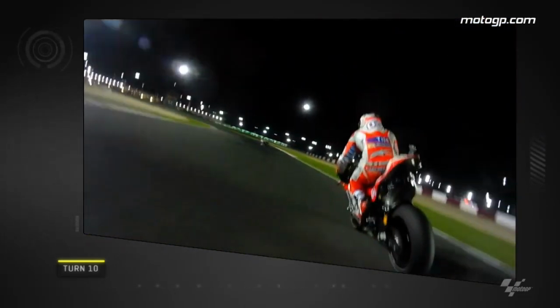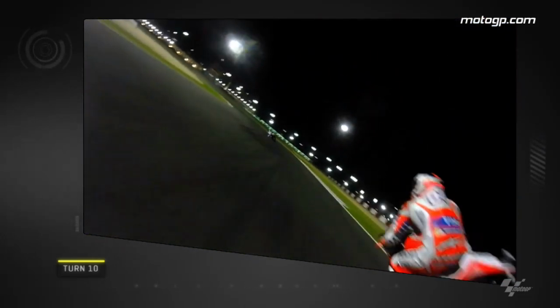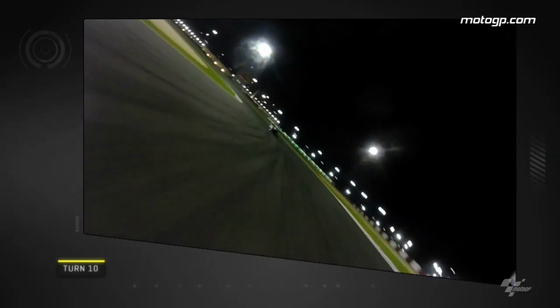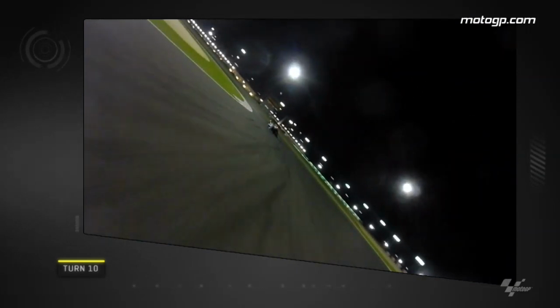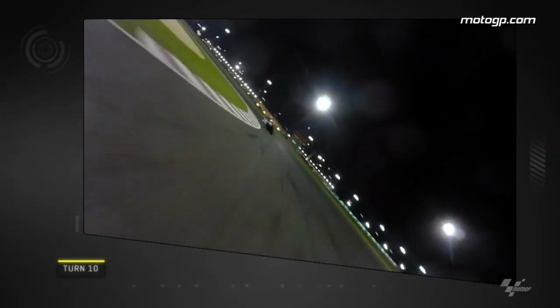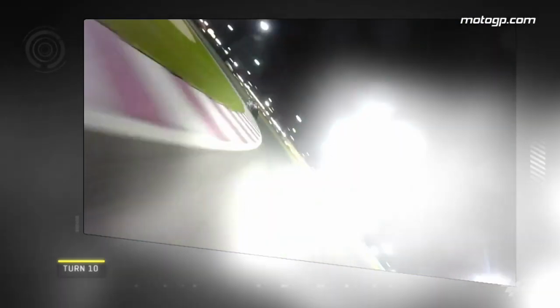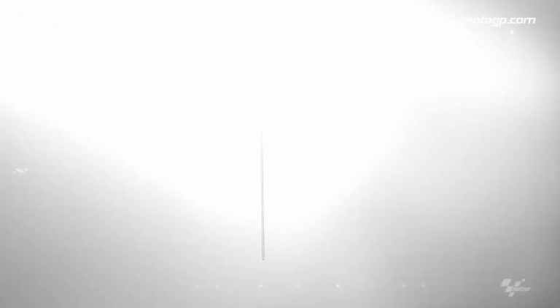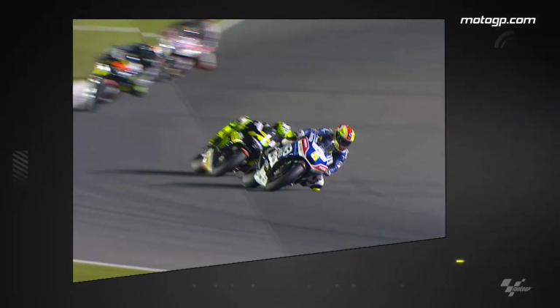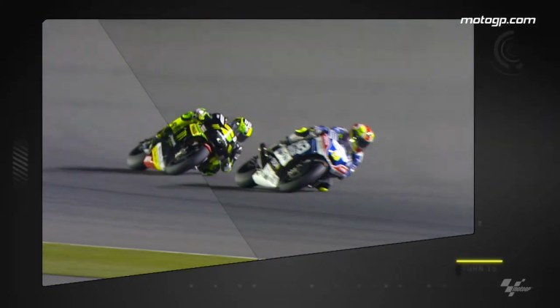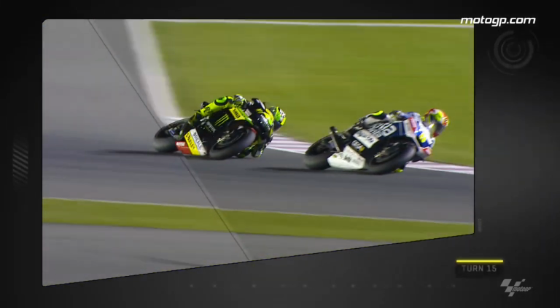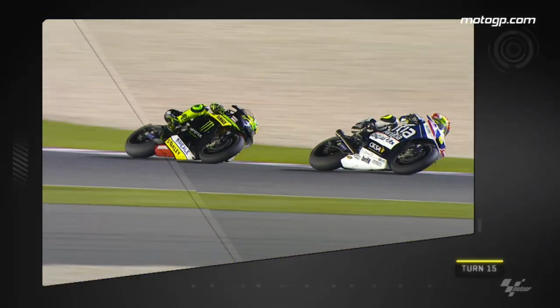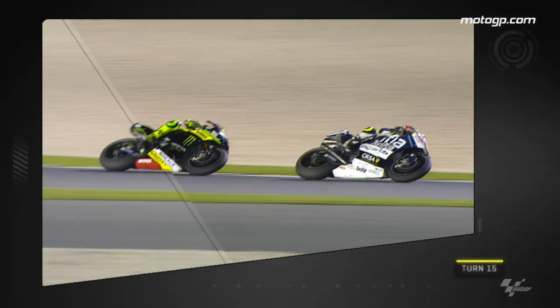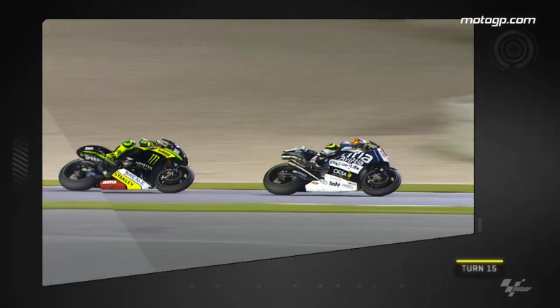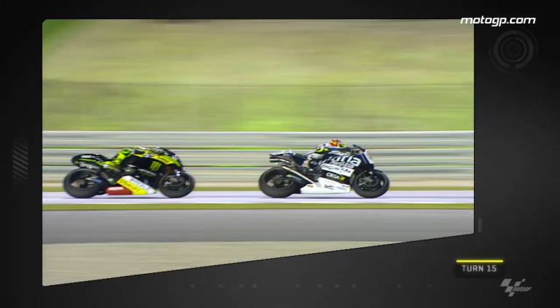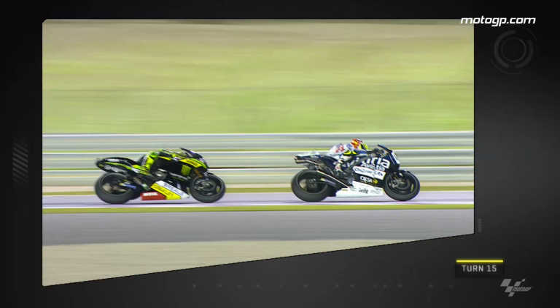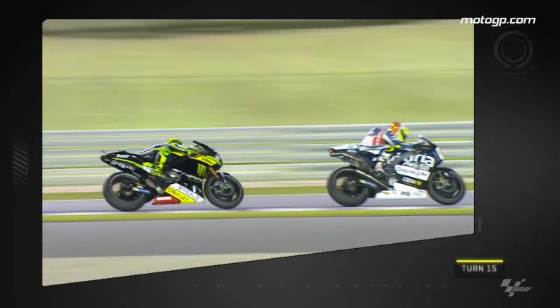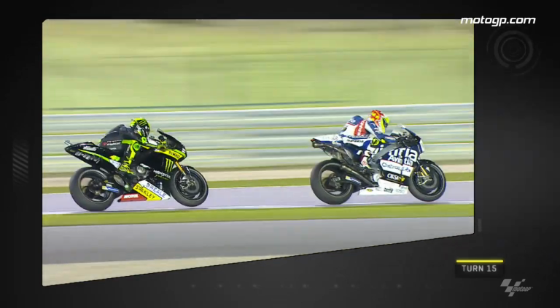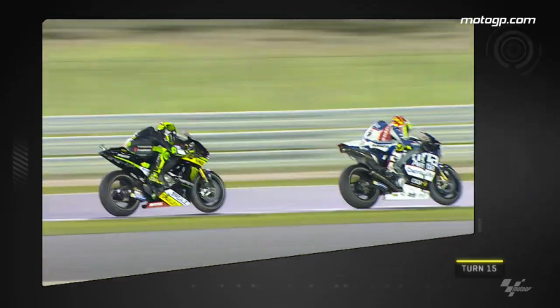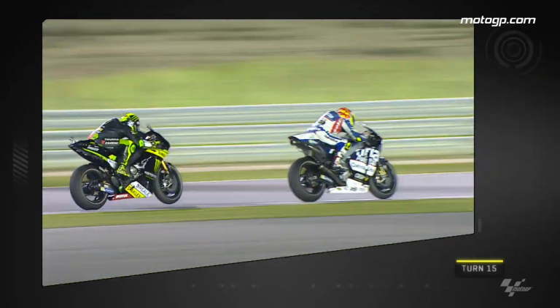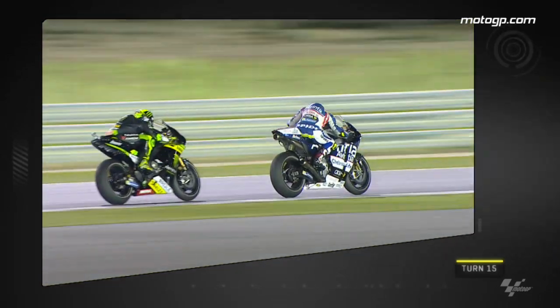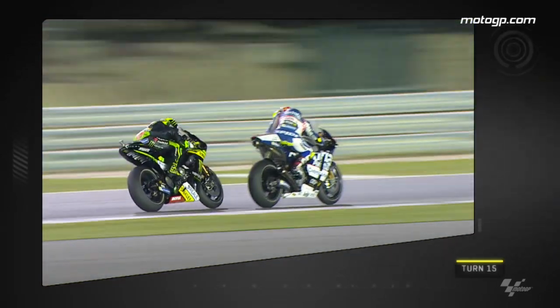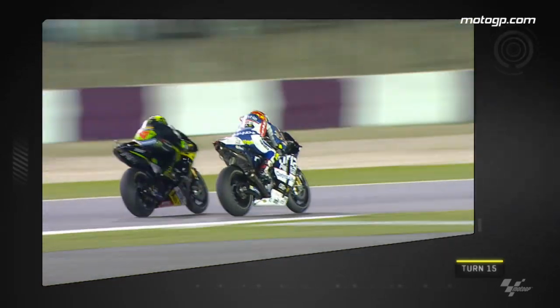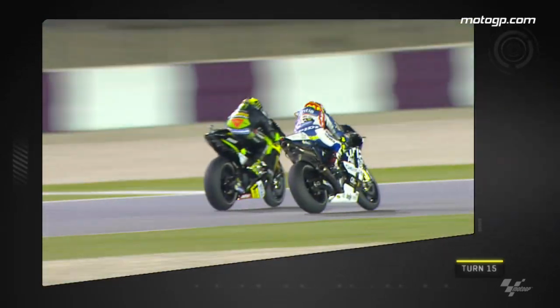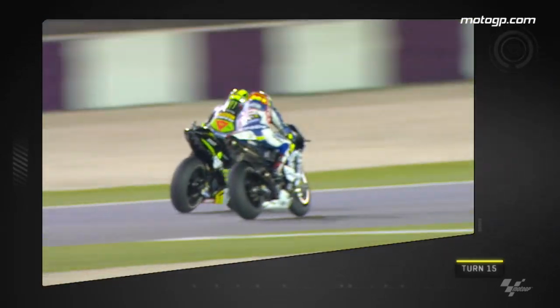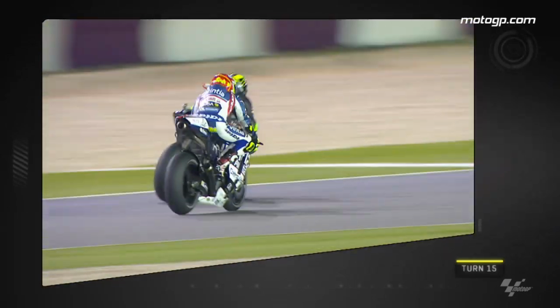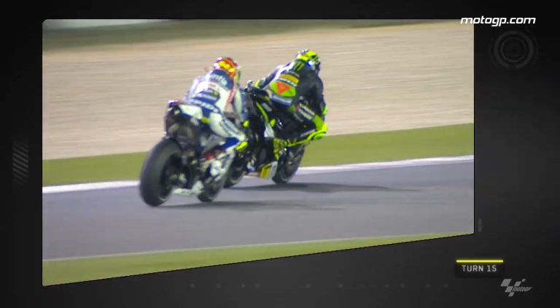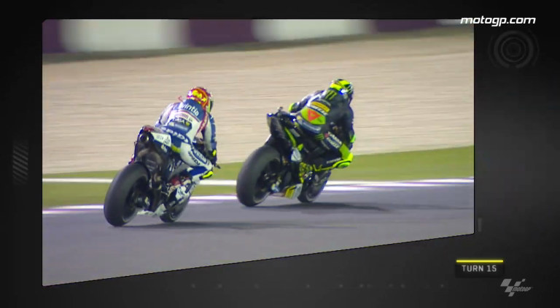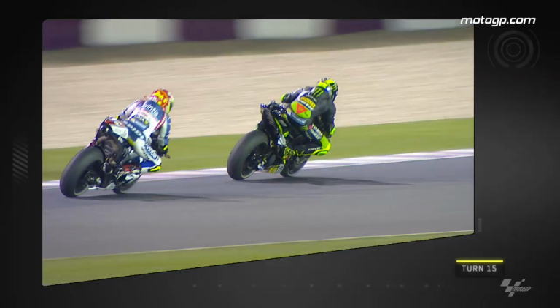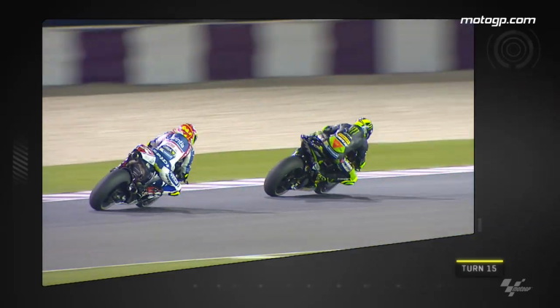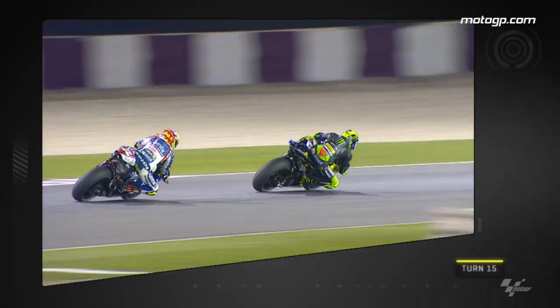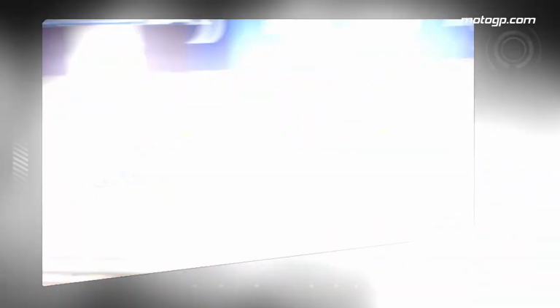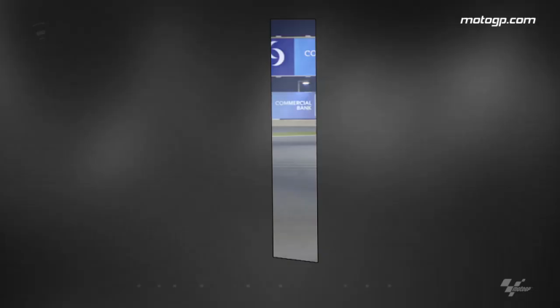A little bit further back in the field, Pol Espargaró is charging through the pack and came up against Héctor Barberá. Espargaró gets a great run out of the fast left-handed turn 15 and Barberá seems to wave him past as he rides around the outside on the approach to turn 16.